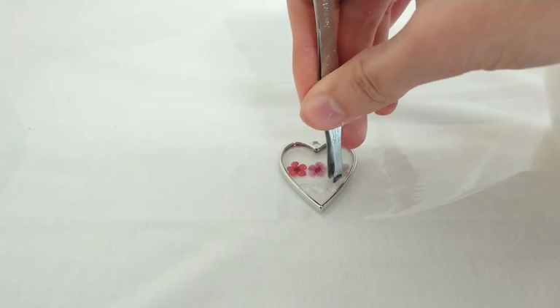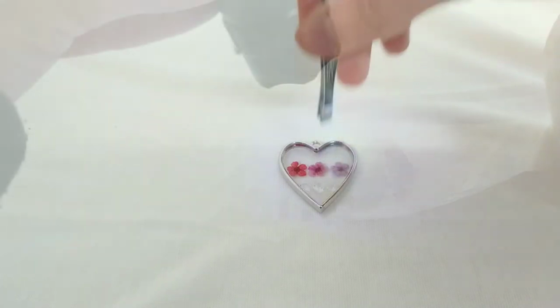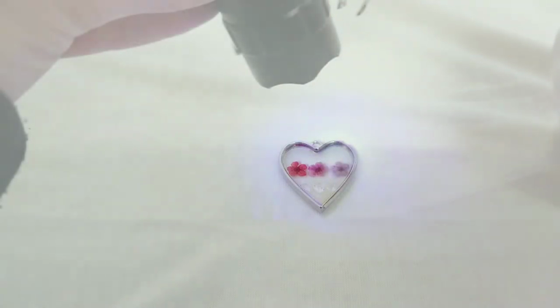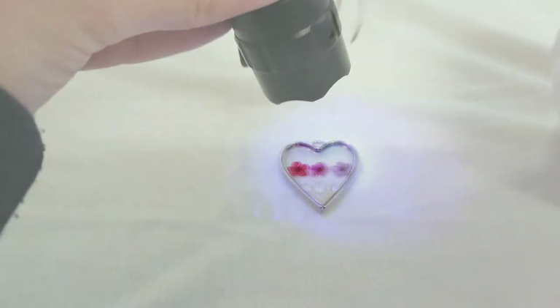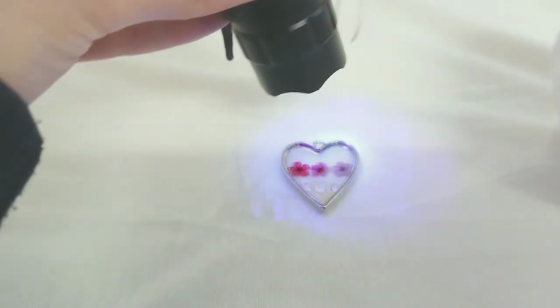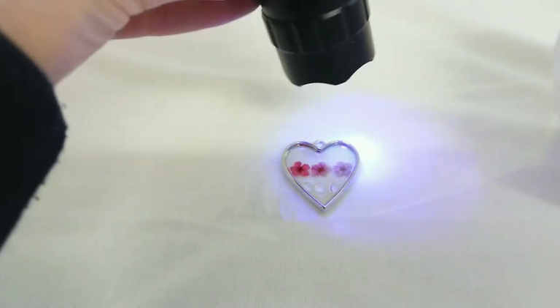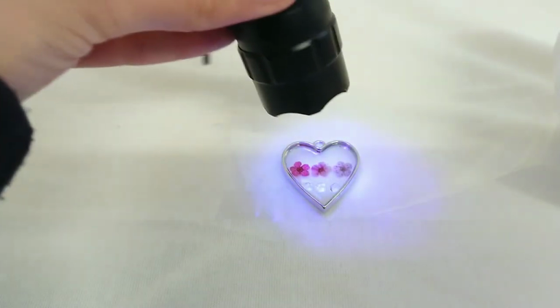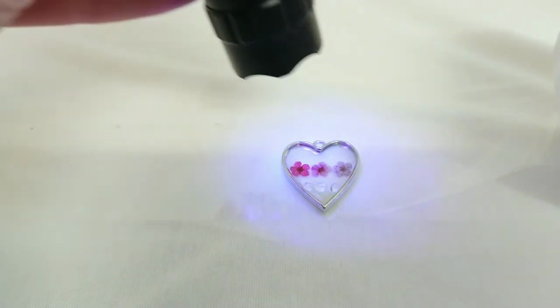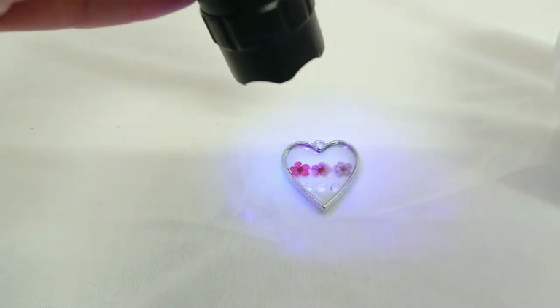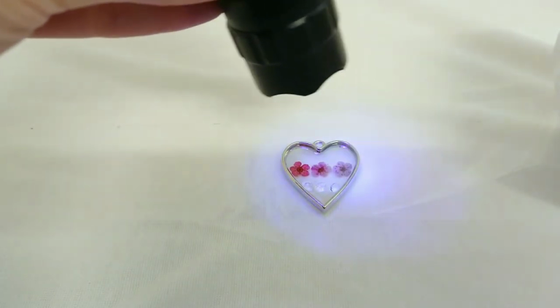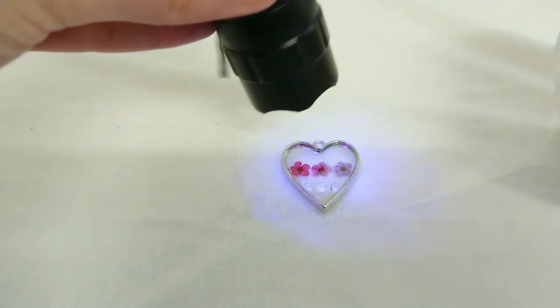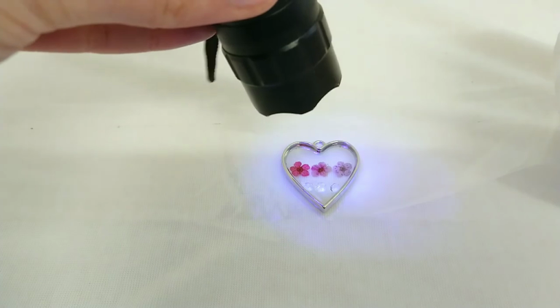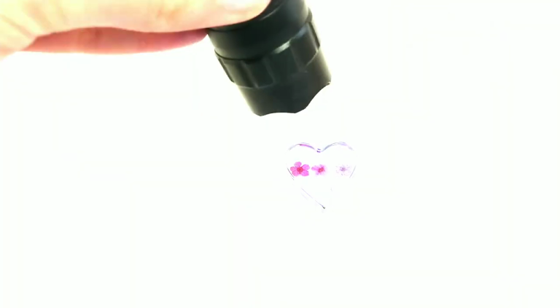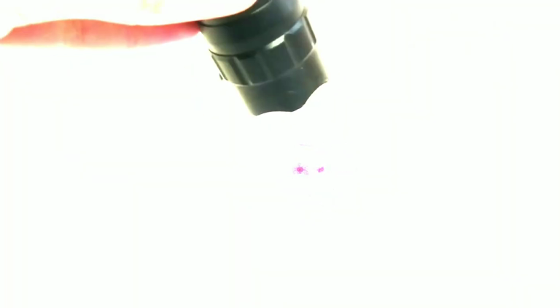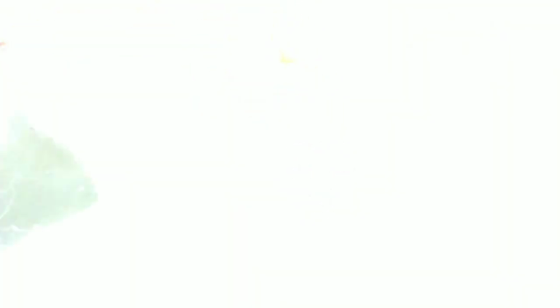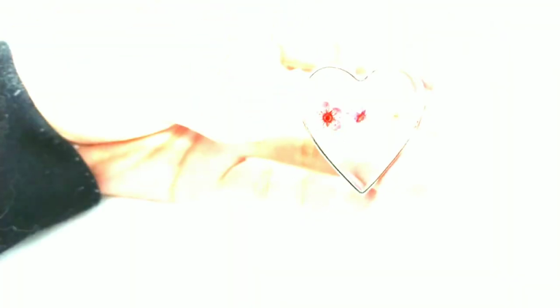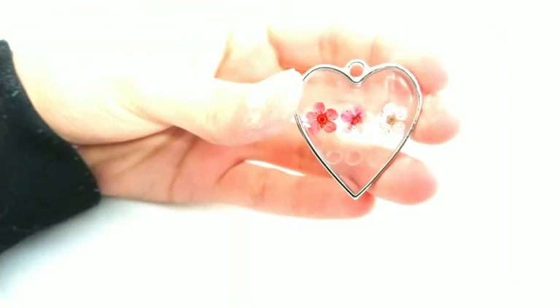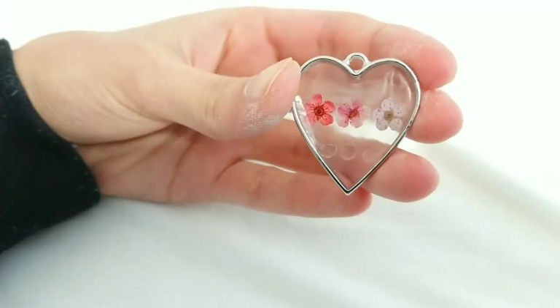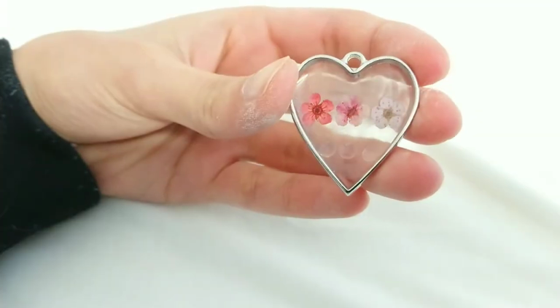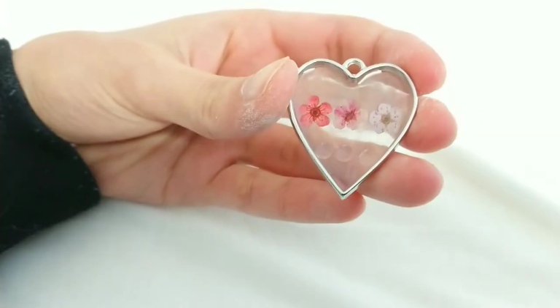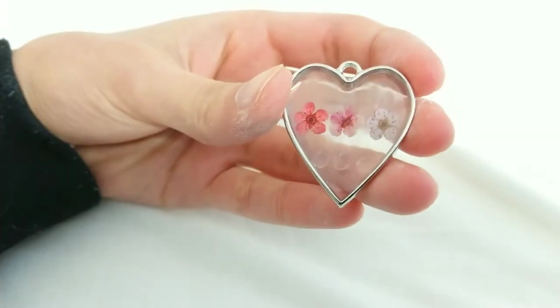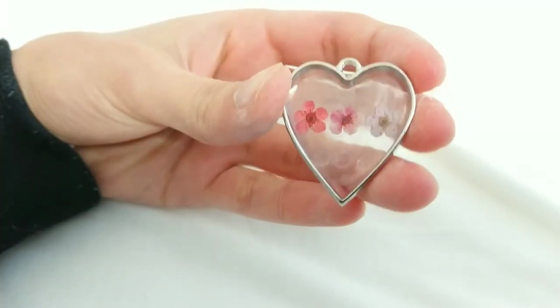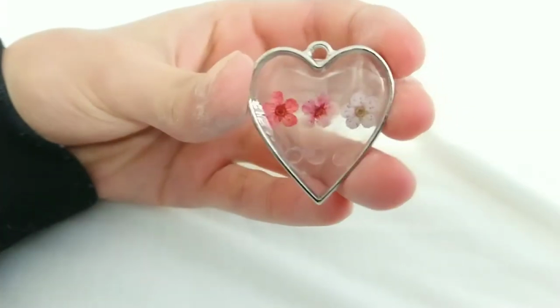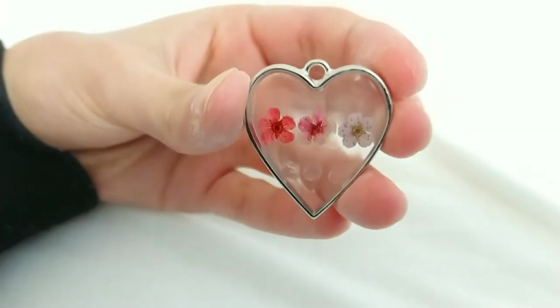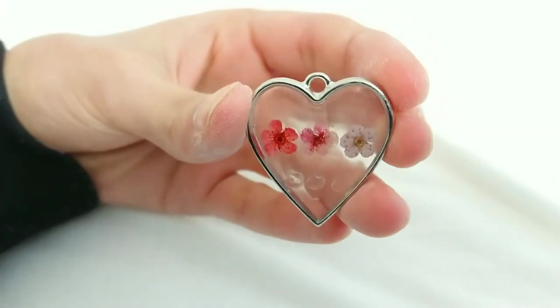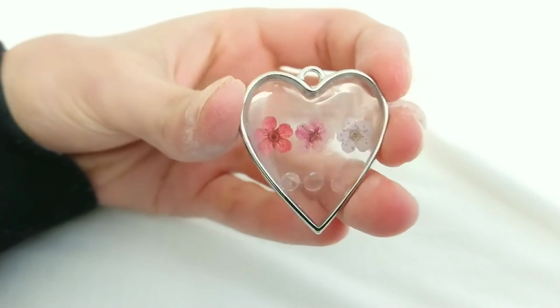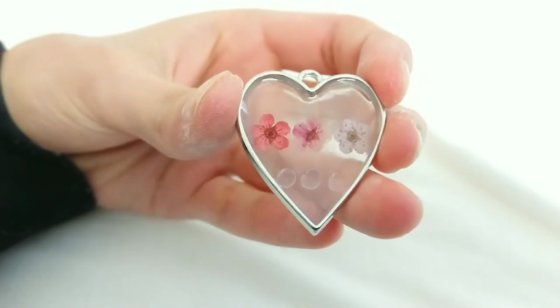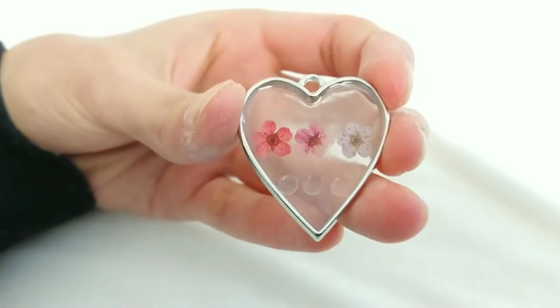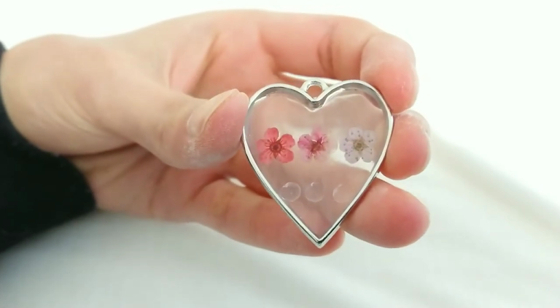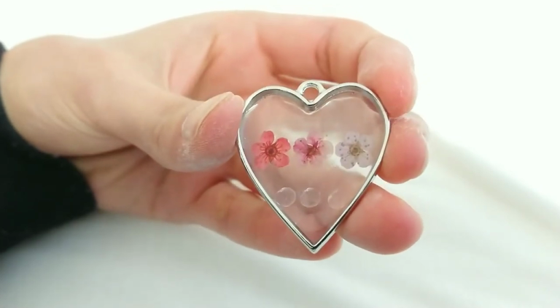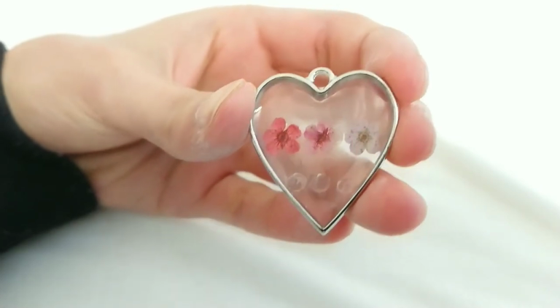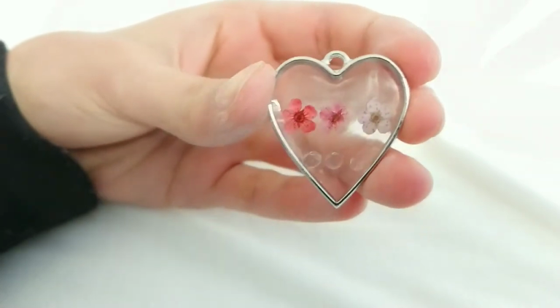Cure that for 5 minutes, then gently remove the sellotape from your bezel. If you want to keep yours as a charm then we're finished, but if you want to make a necklace then carry on watching.